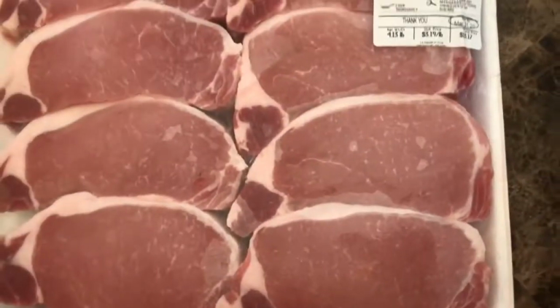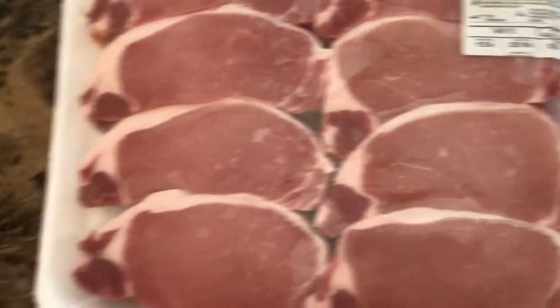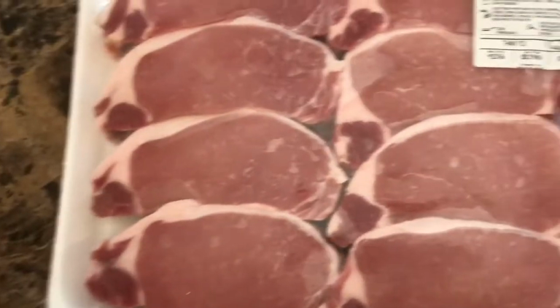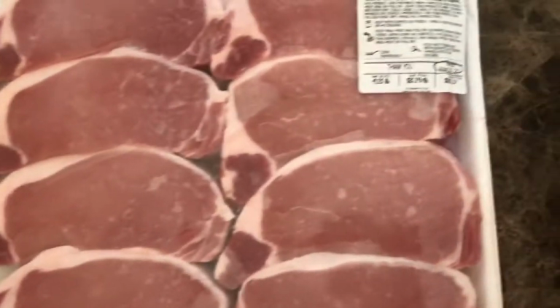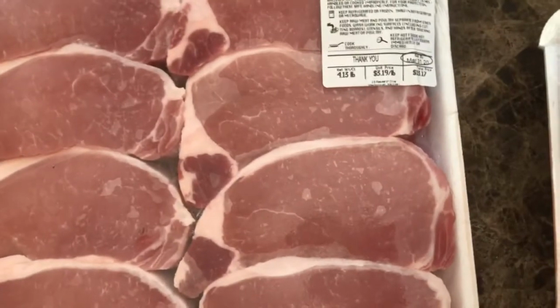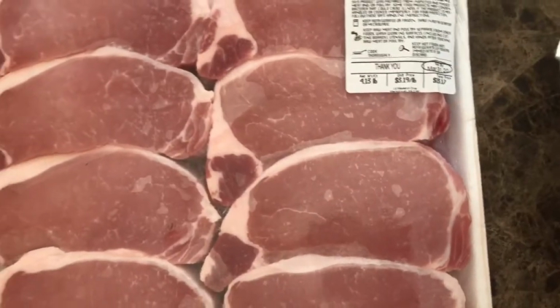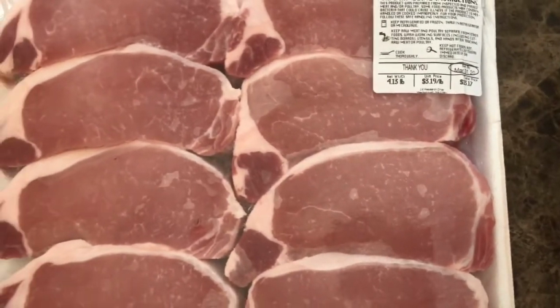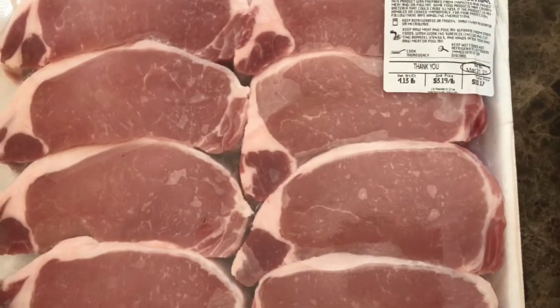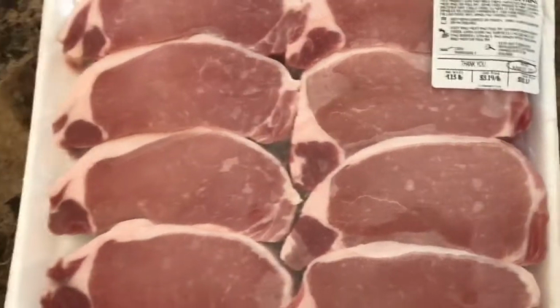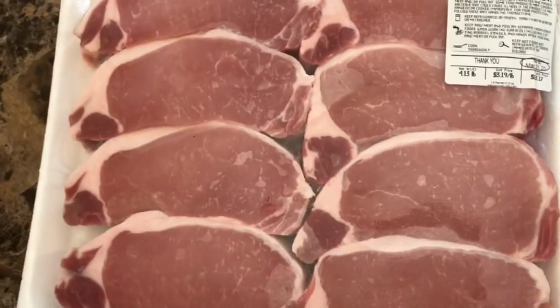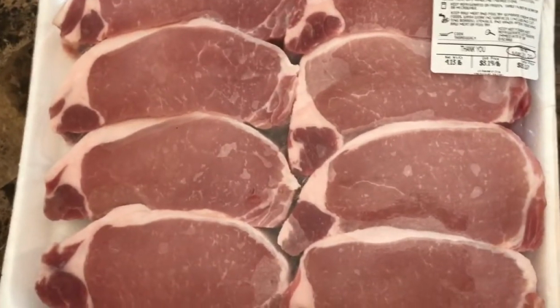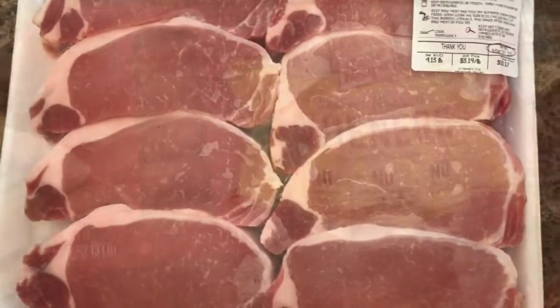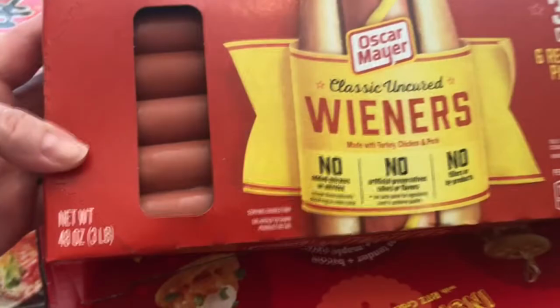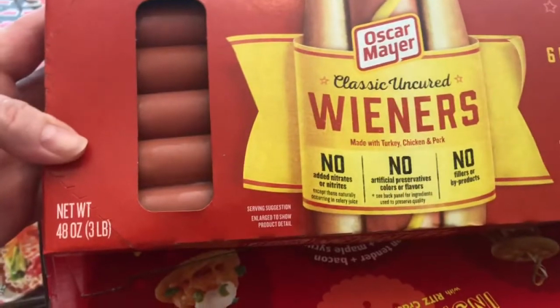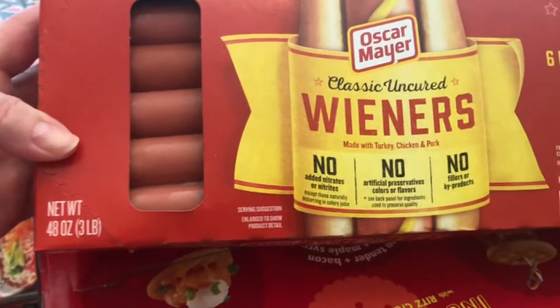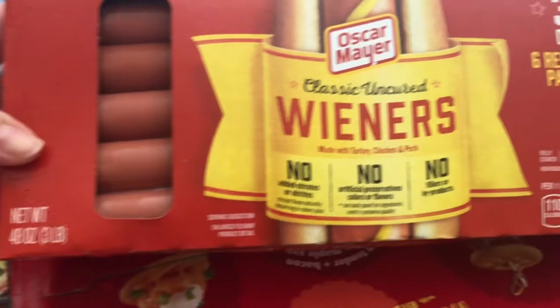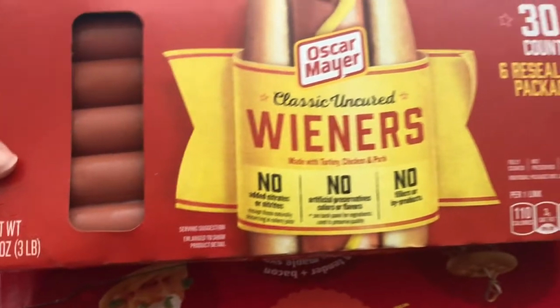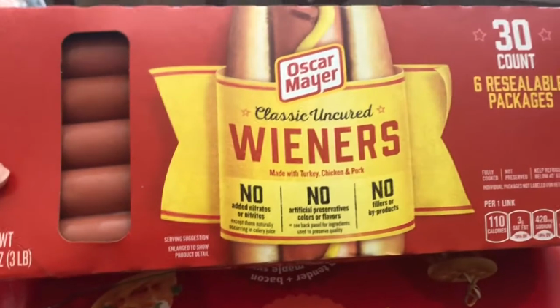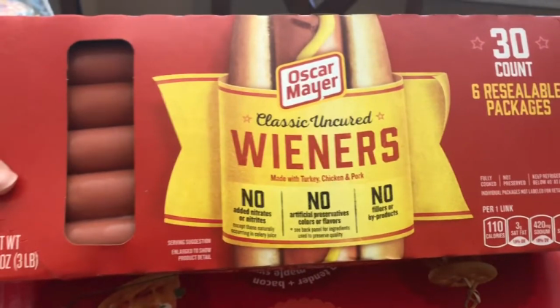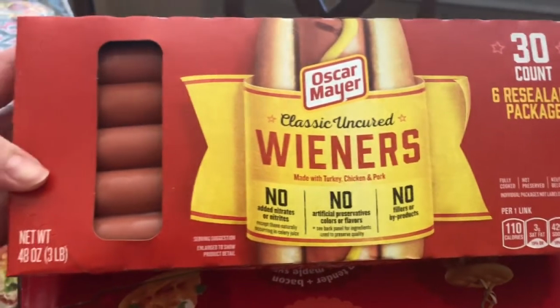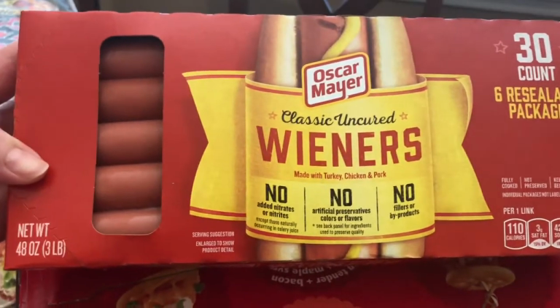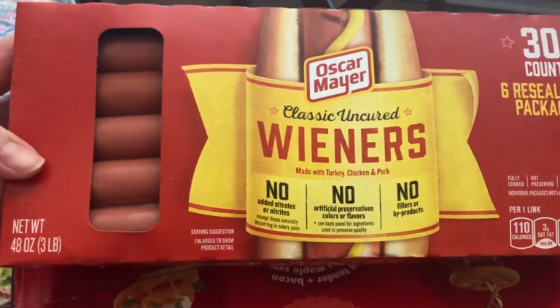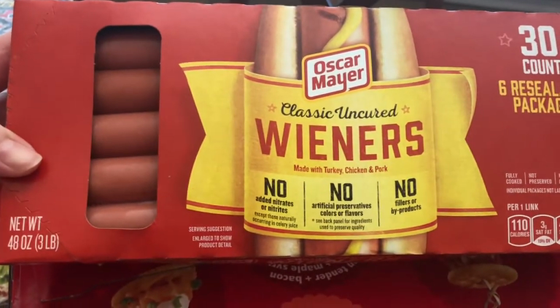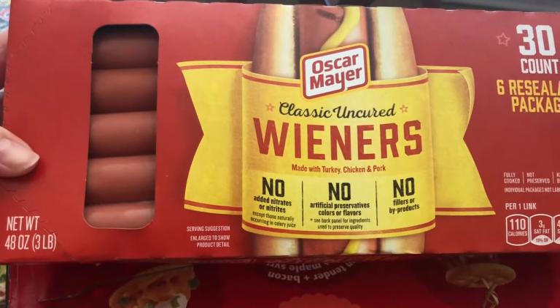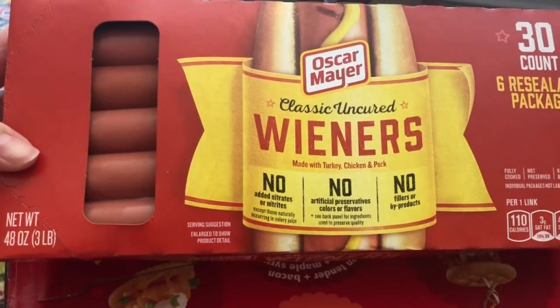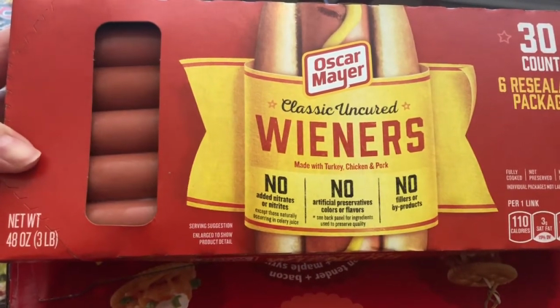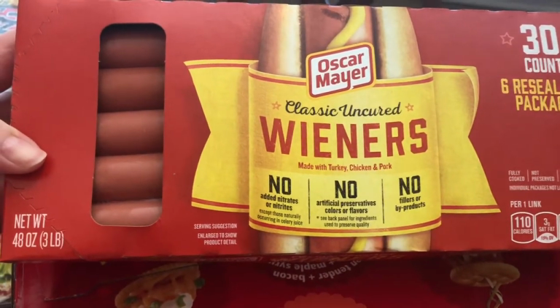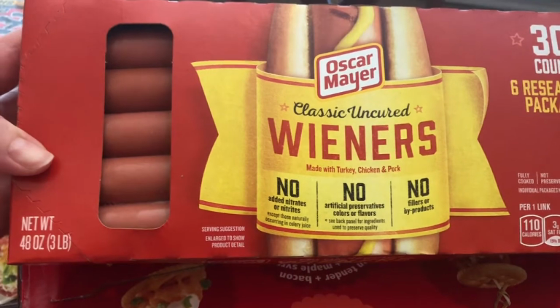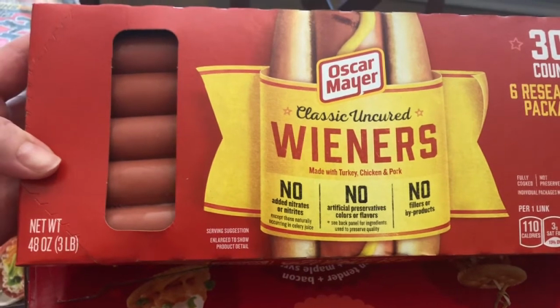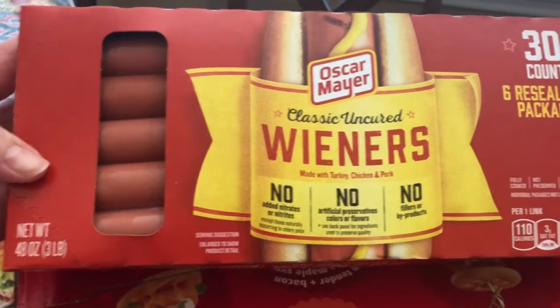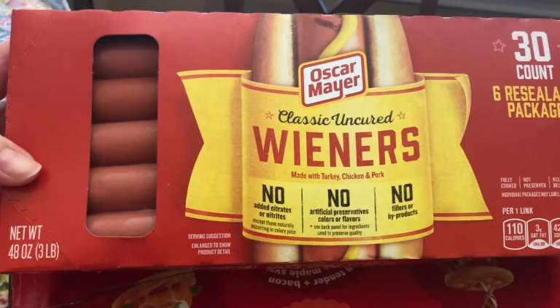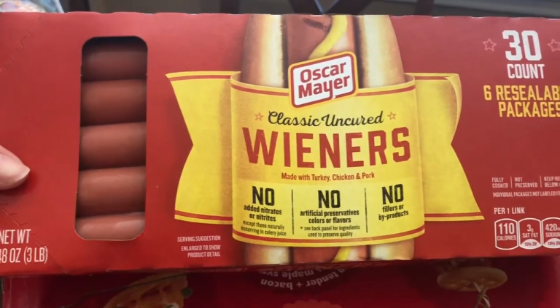These pork chops are the thick sliced pork chops. Hot dogs — I got them because they didn't have any at Walmart or Aldi, and my kids wanted hot dogs, so I said why not, so I got these hot dogs.